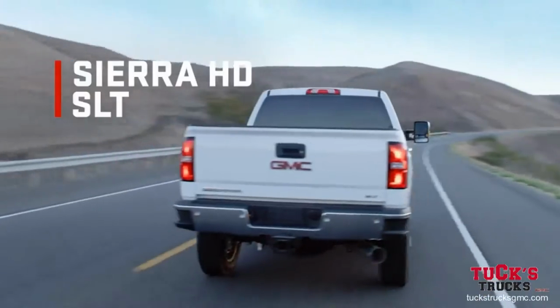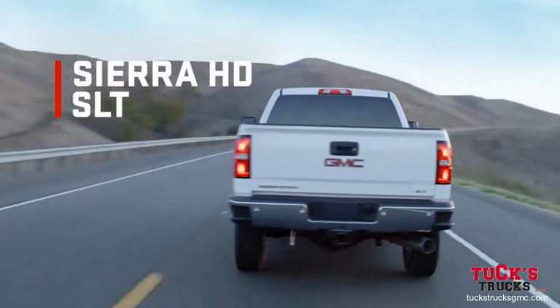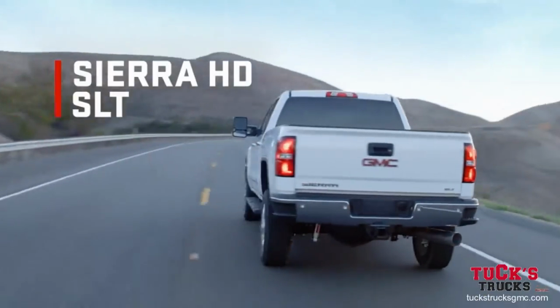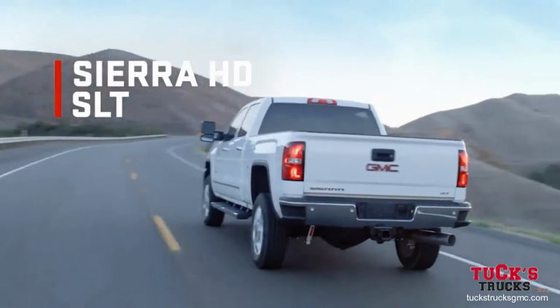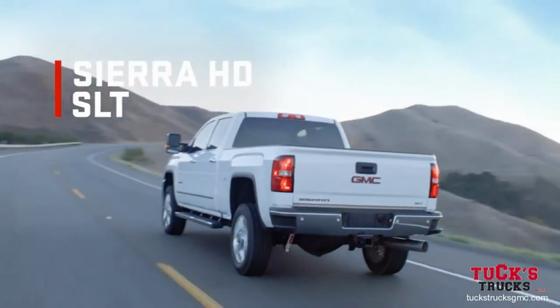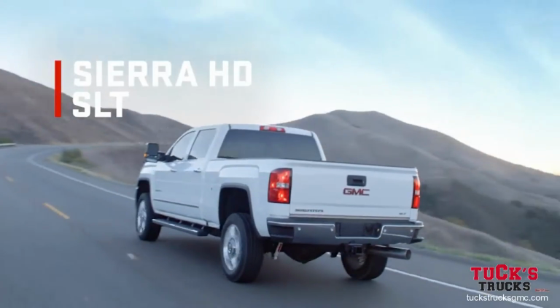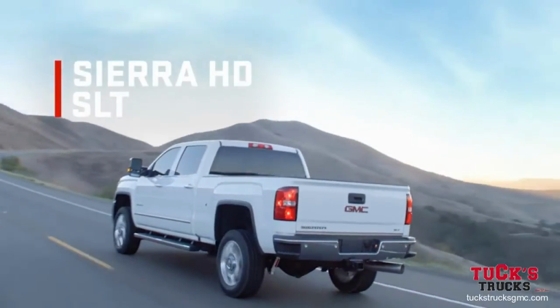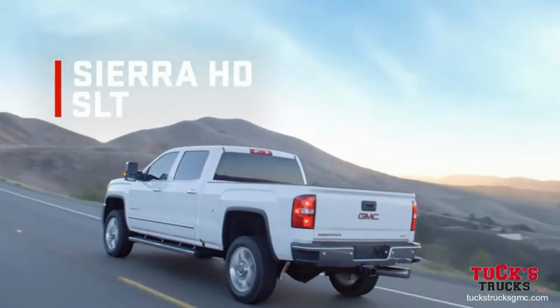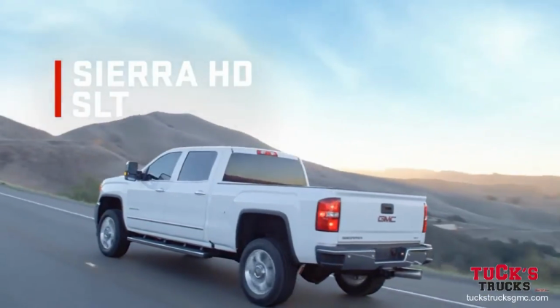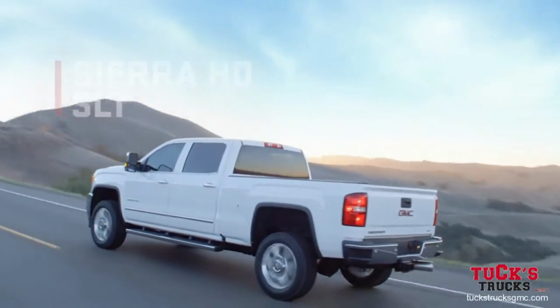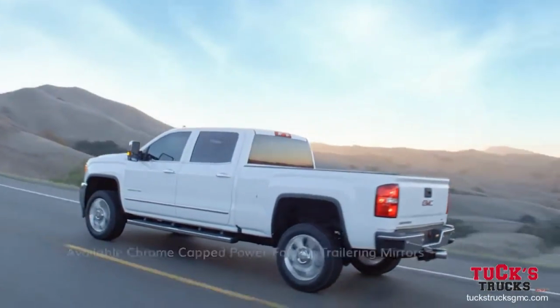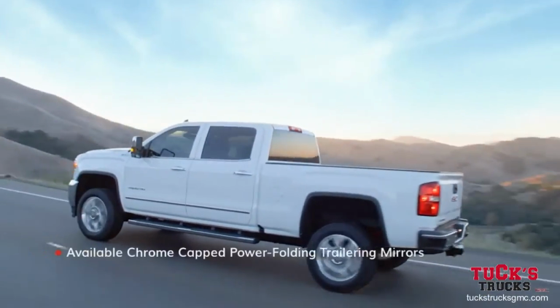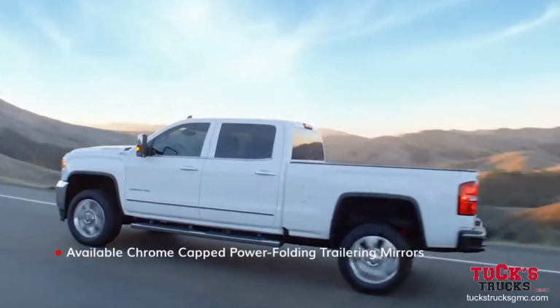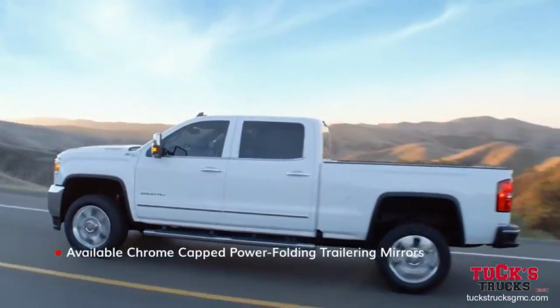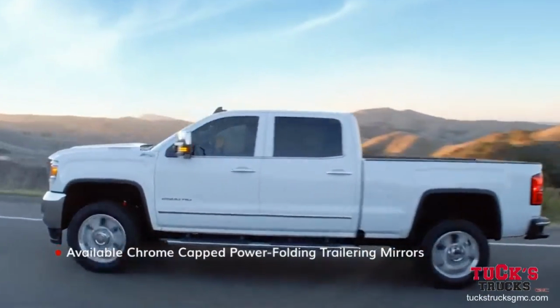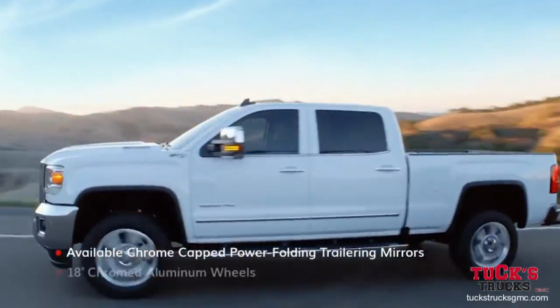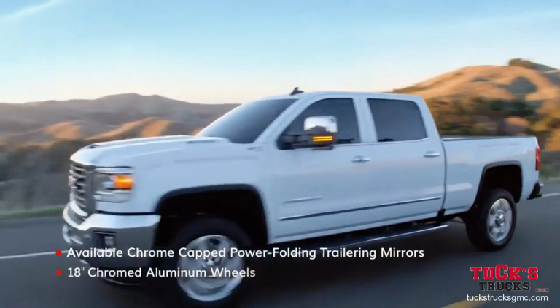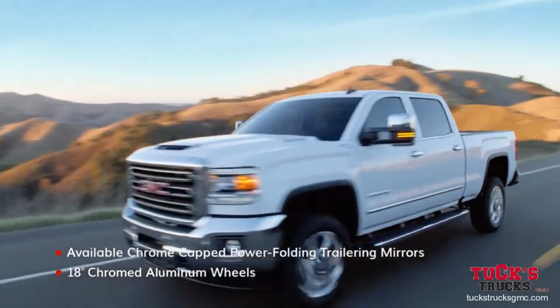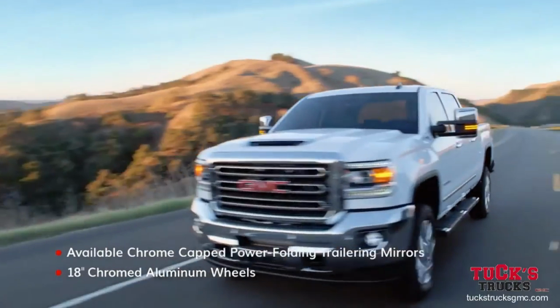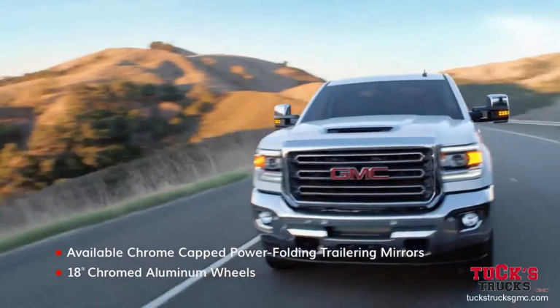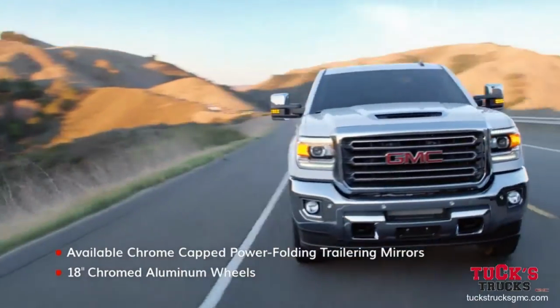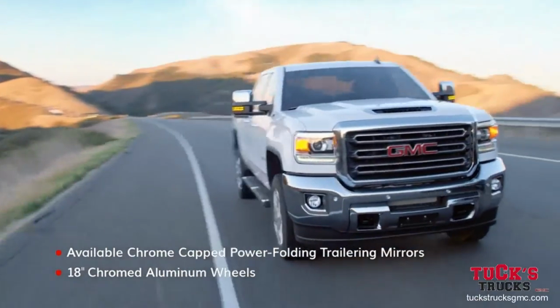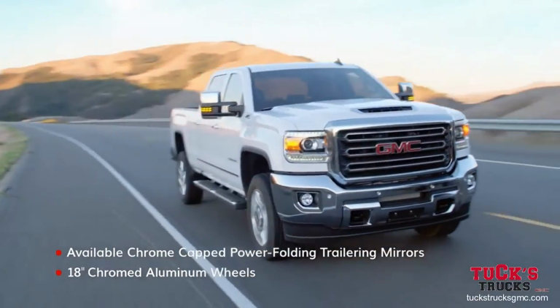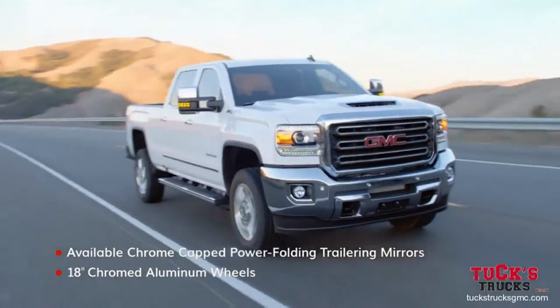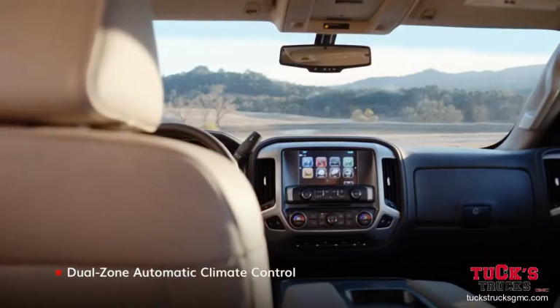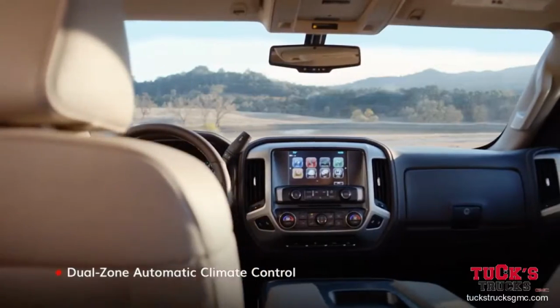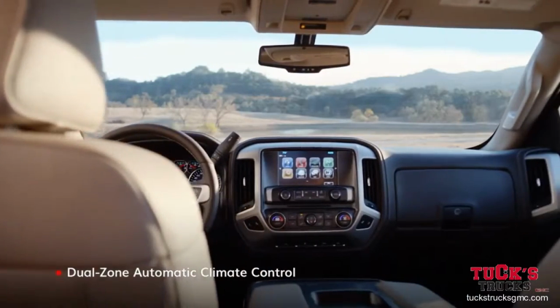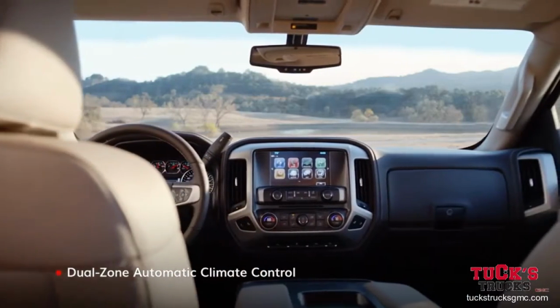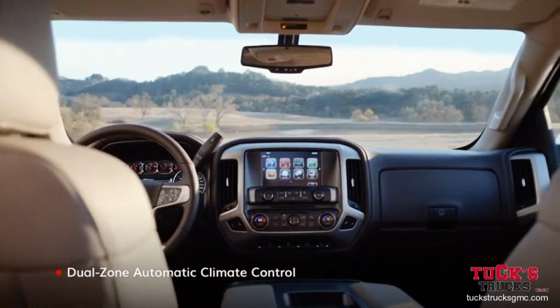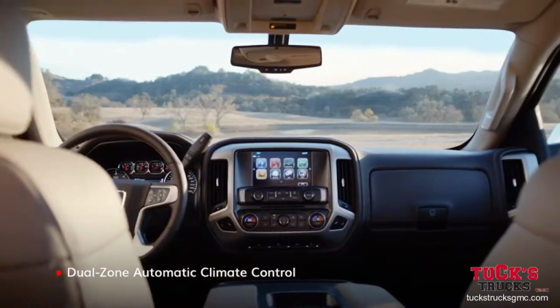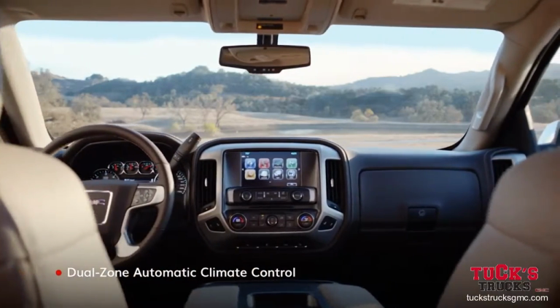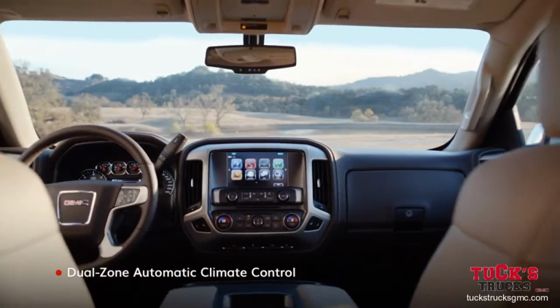Sierra HD SLT asserts its bold physique with no shortage of chrome, as well as no shortage of comfort inside.